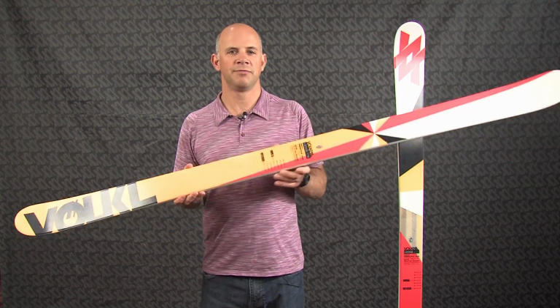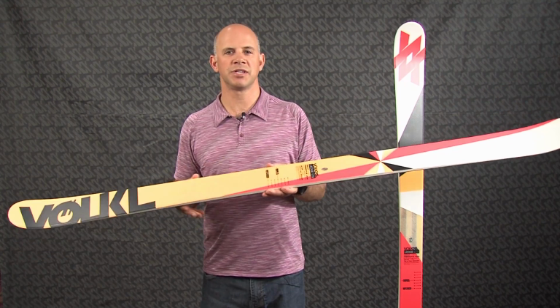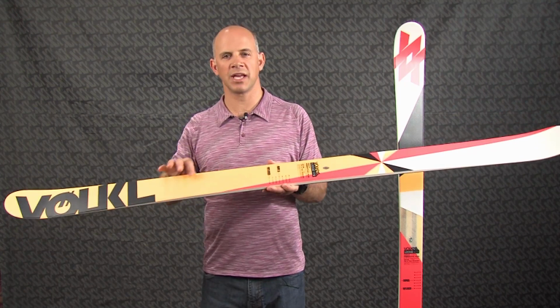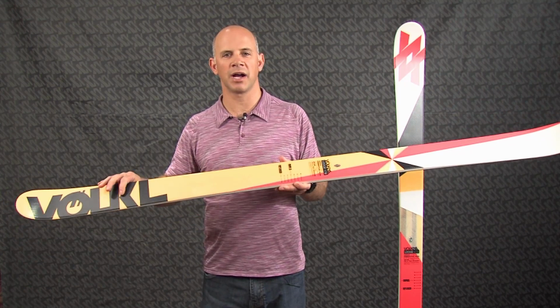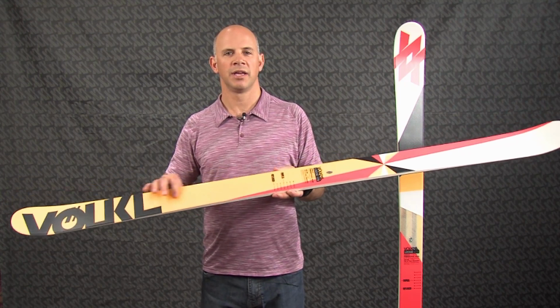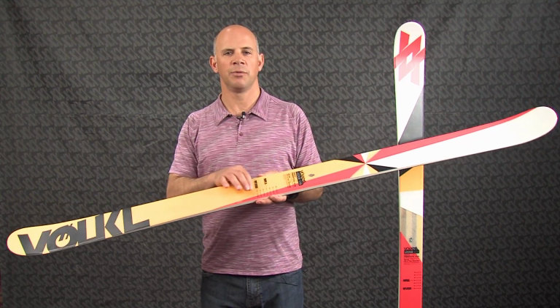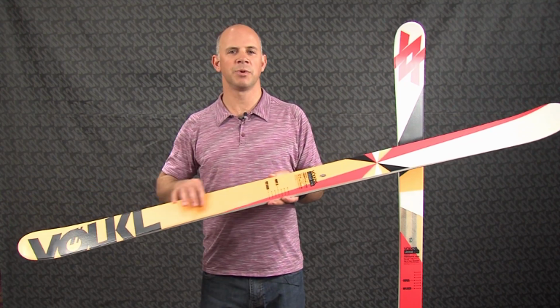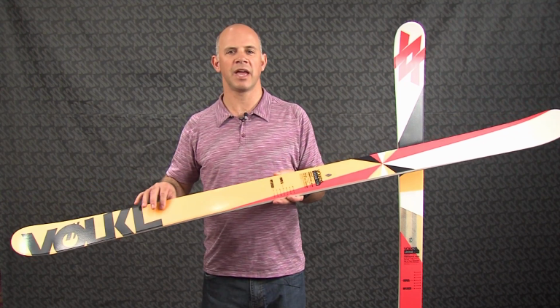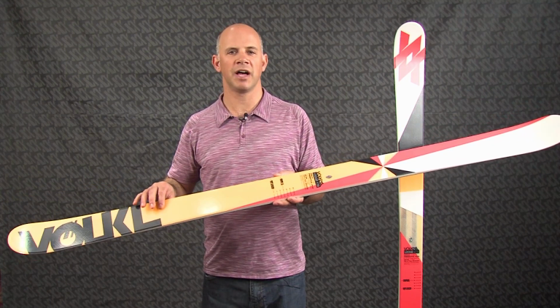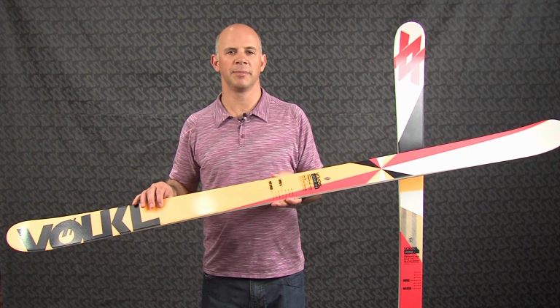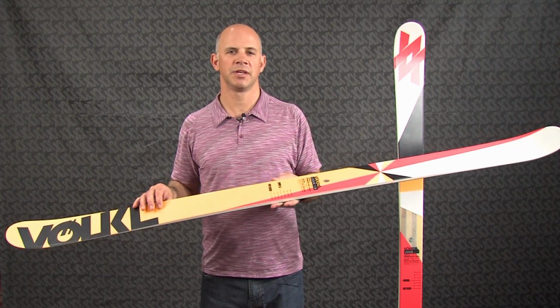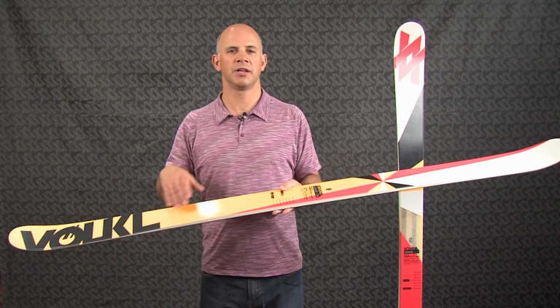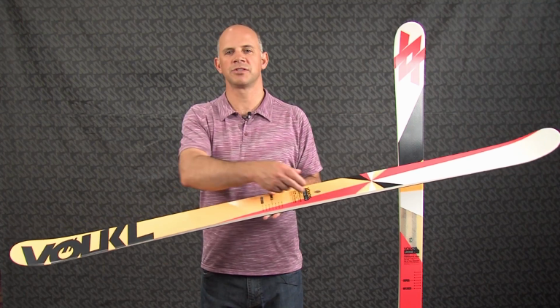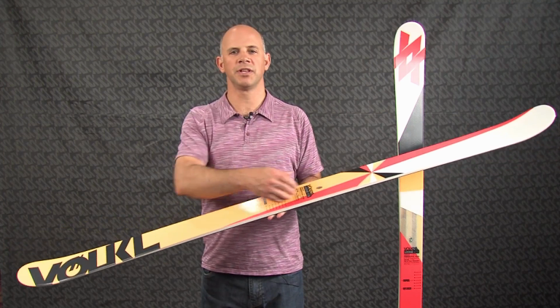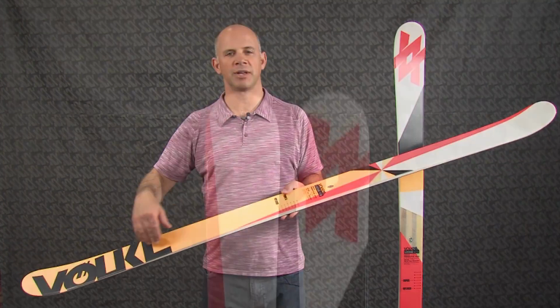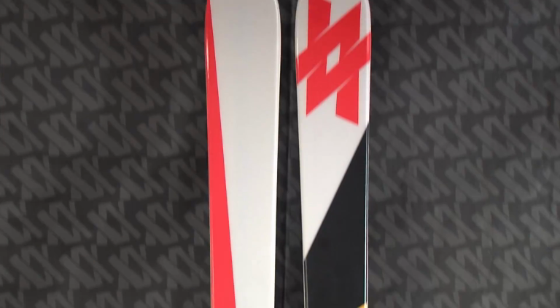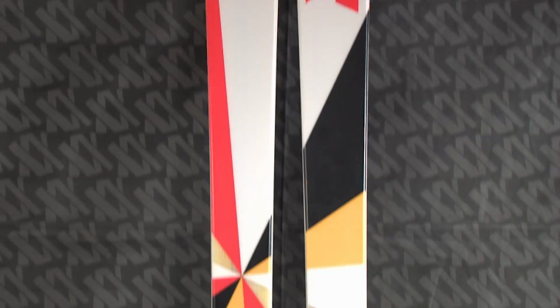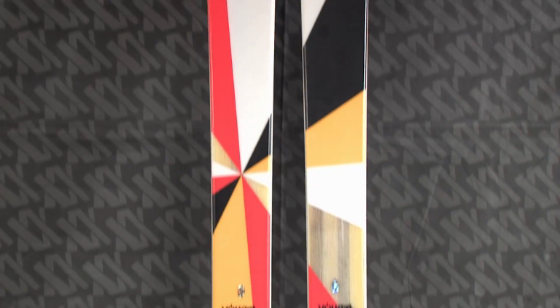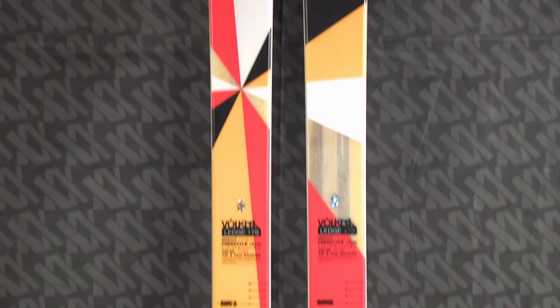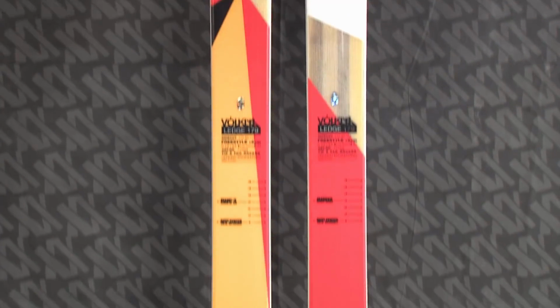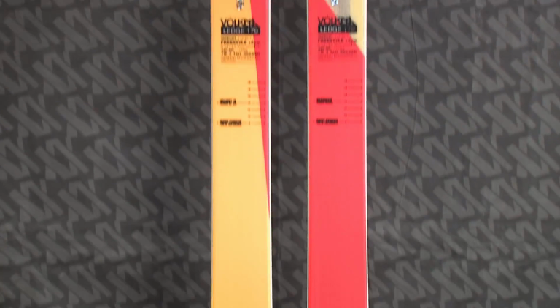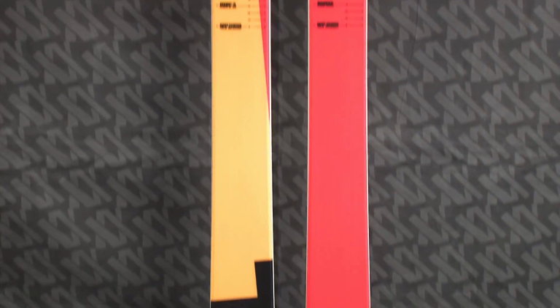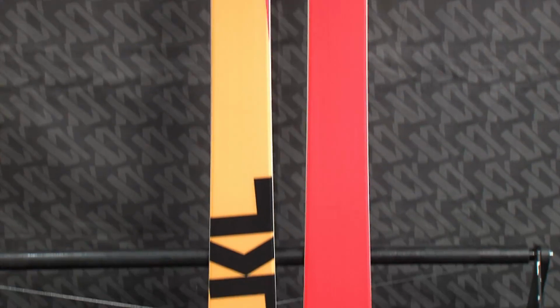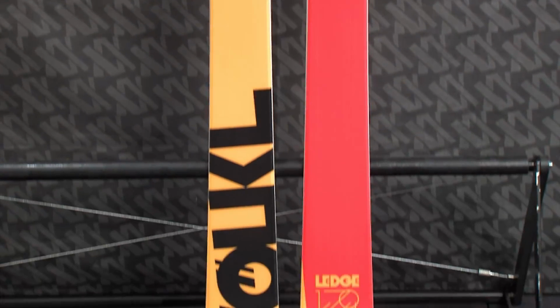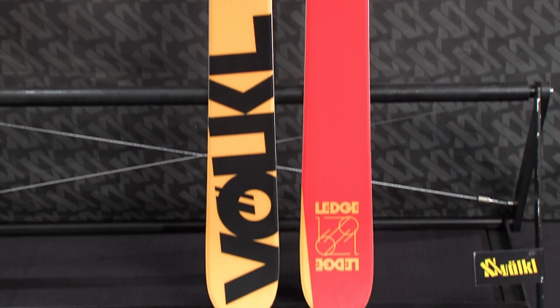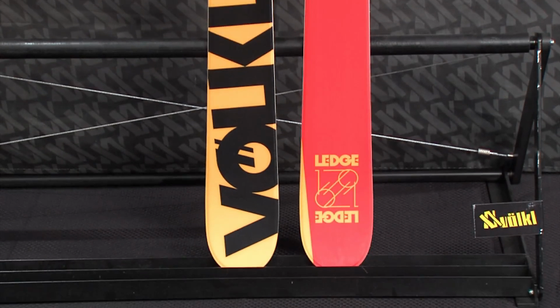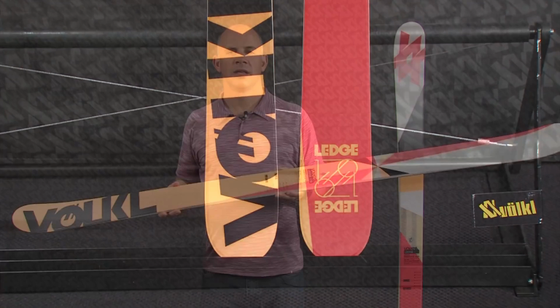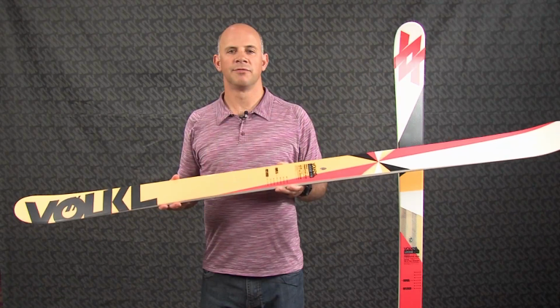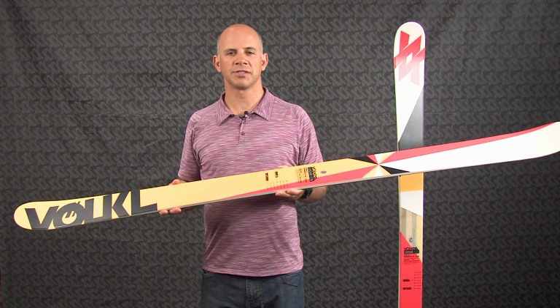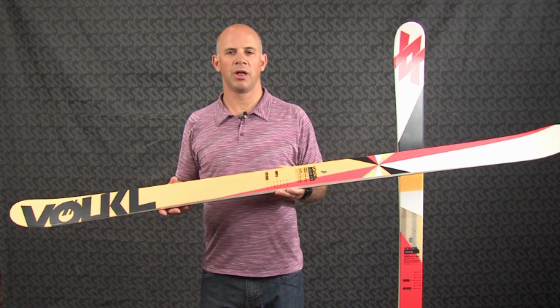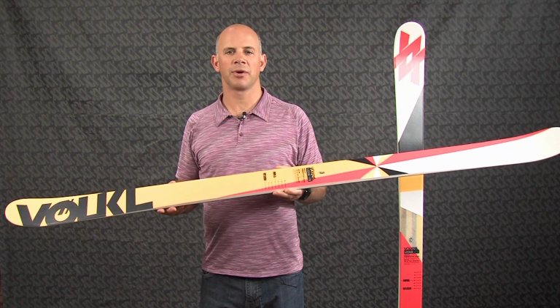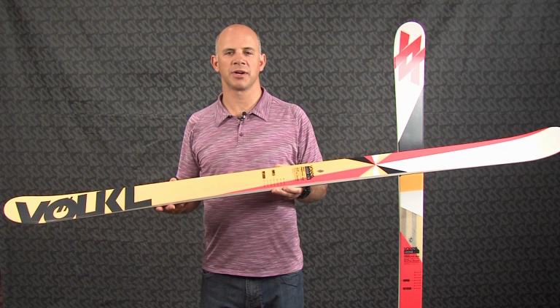It features tip and tail rocker and a waist width of 85mm. It also features a fully symmetrical sidecut, so that symmetrical sidecut allows you to ride equally well switch or forward.